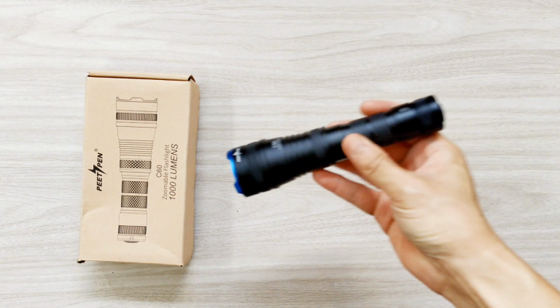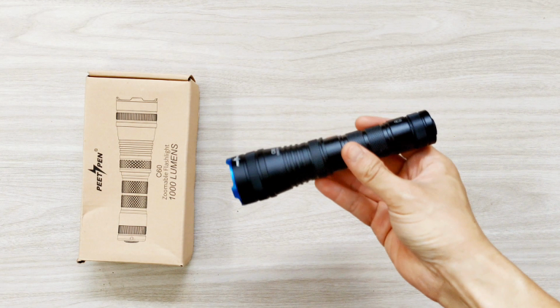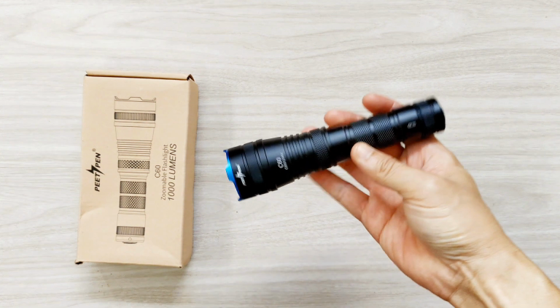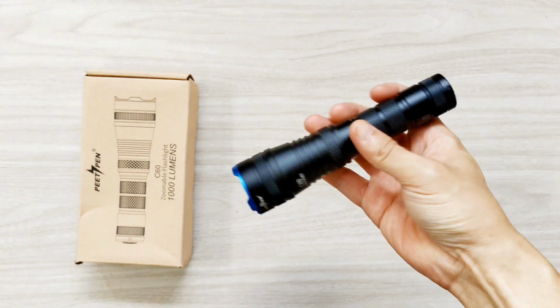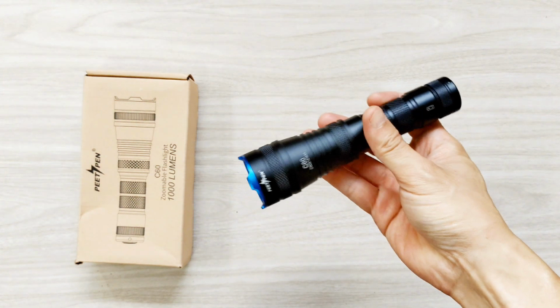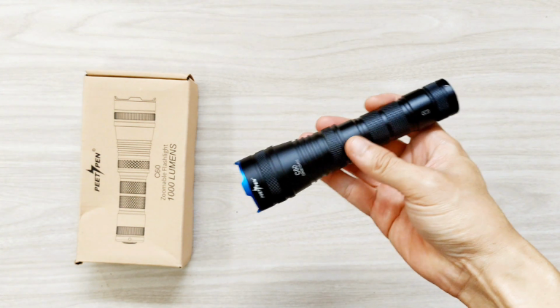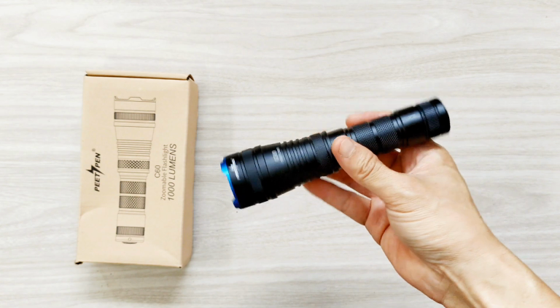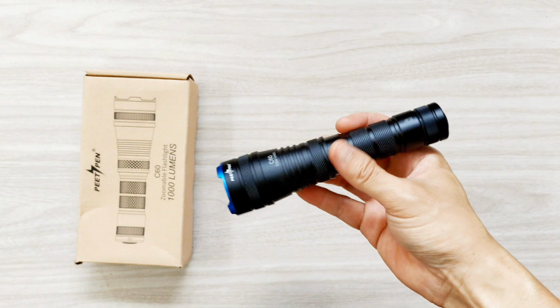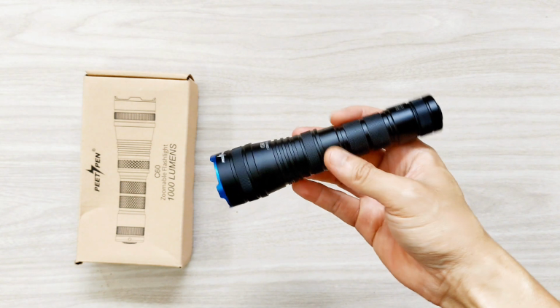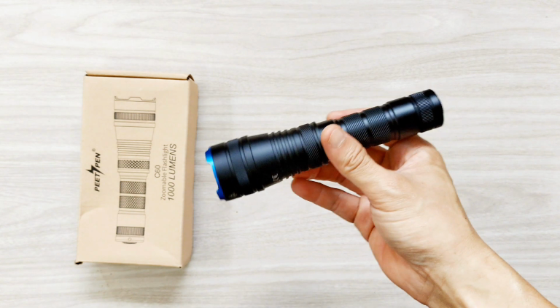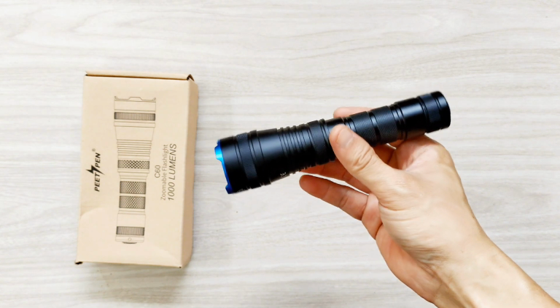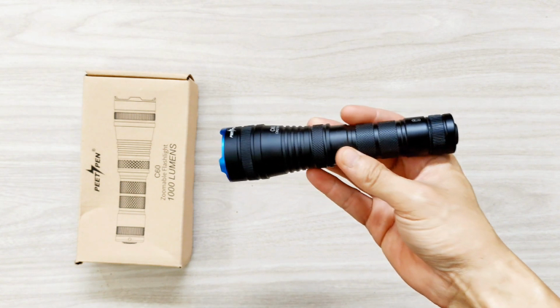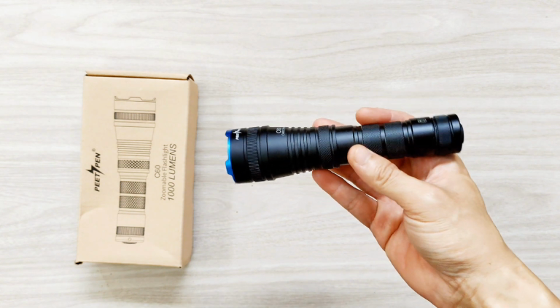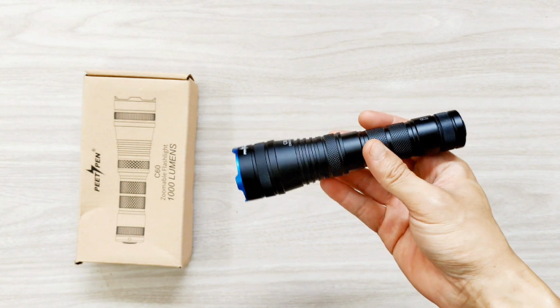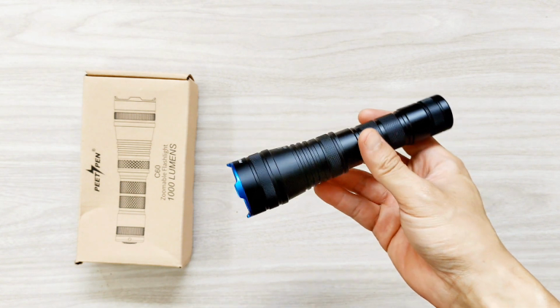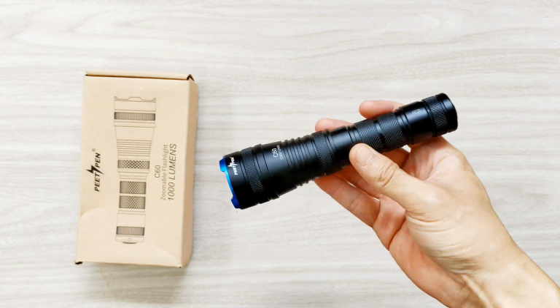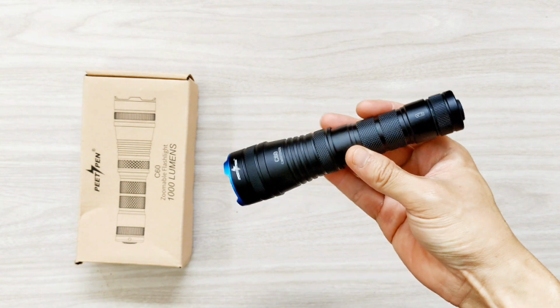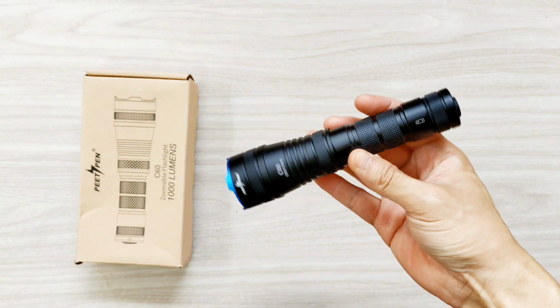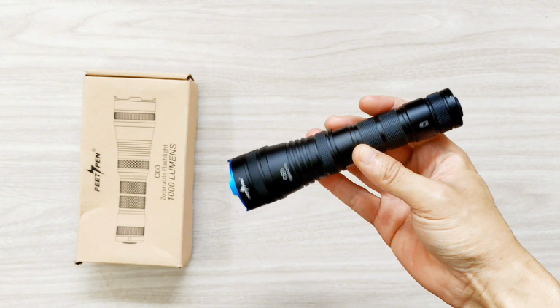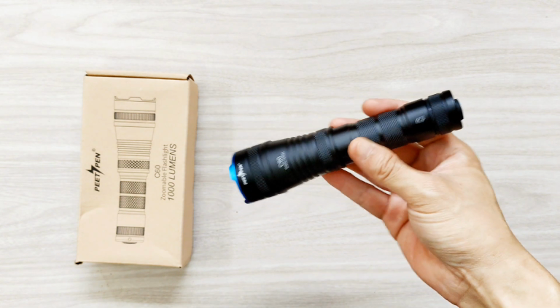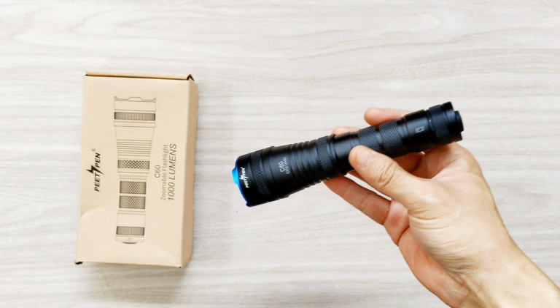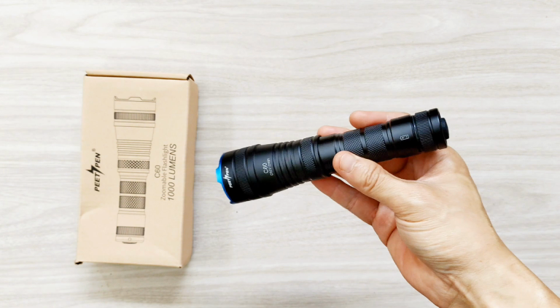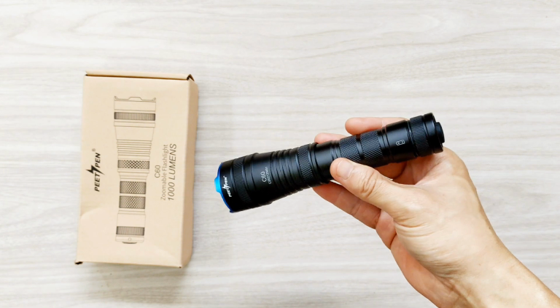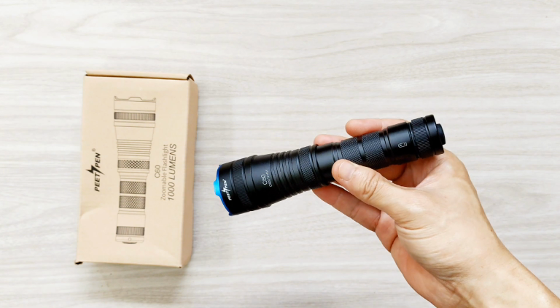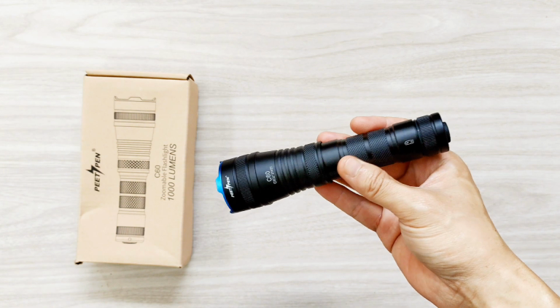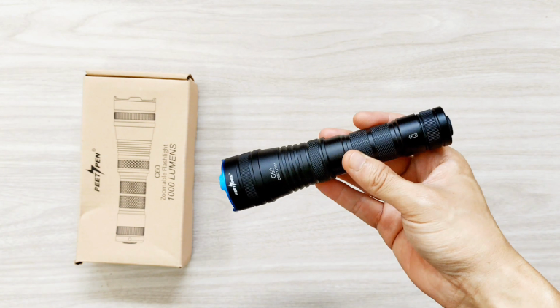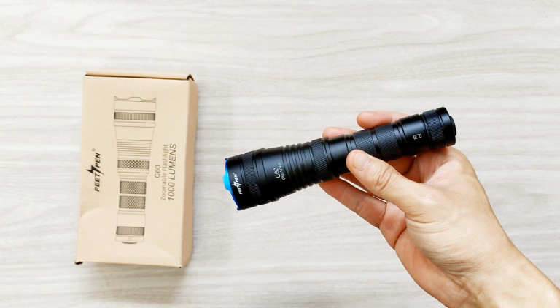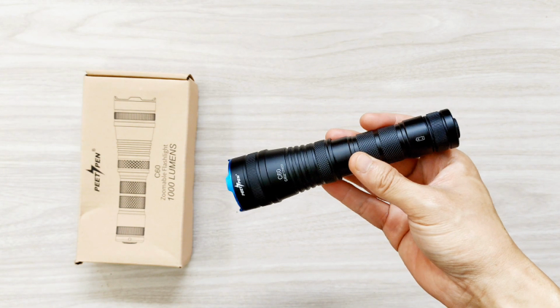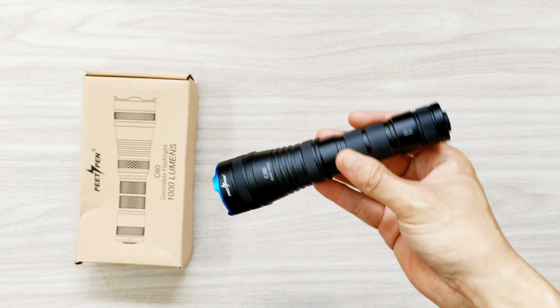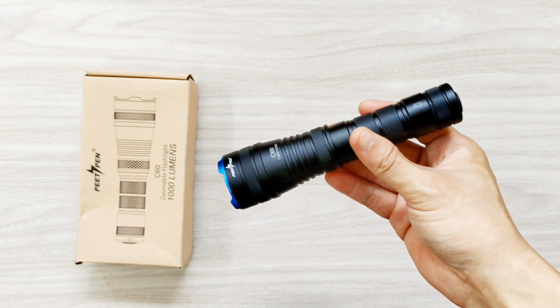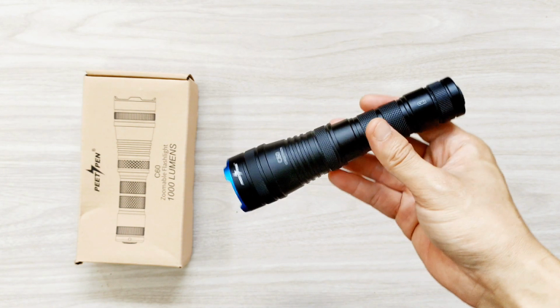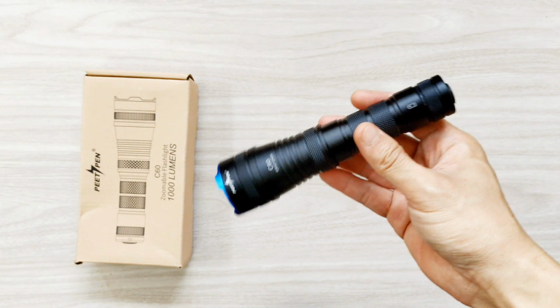Hello everyone. This is Pete Pen C60. It is a zoomable flashlight. It uses a T6 LED and the max lumen is about 1000 lumens.